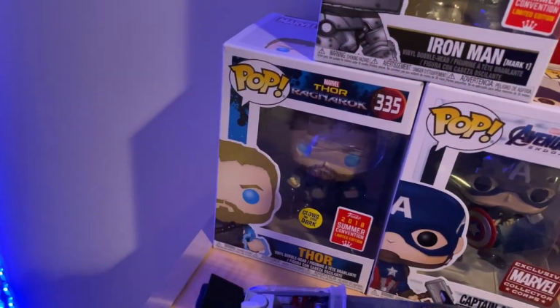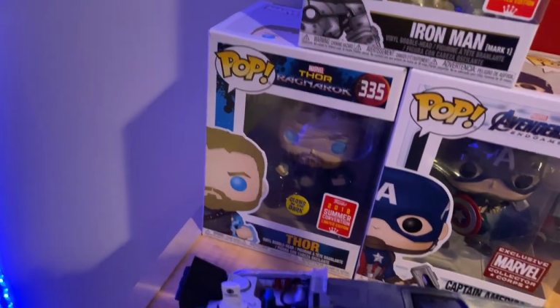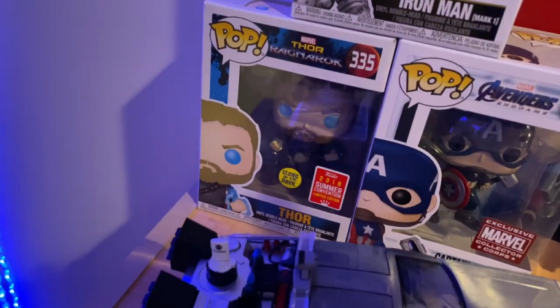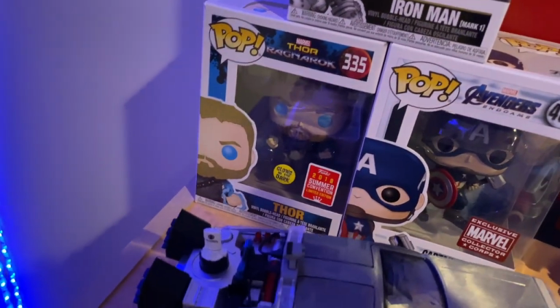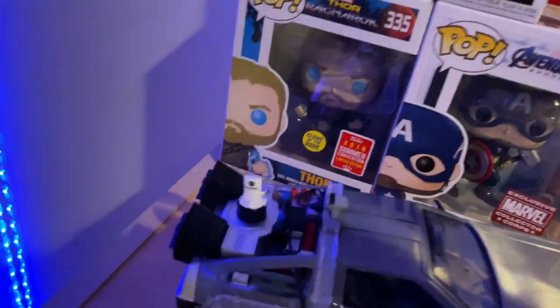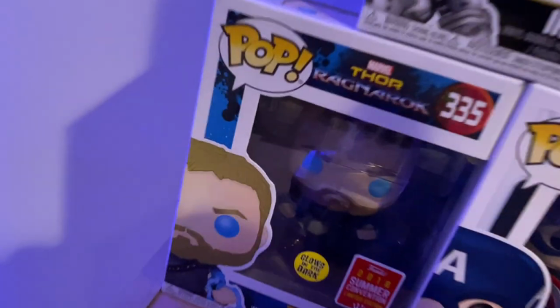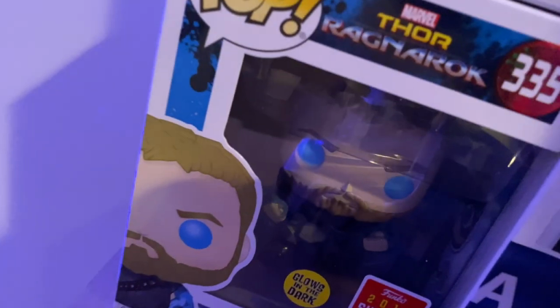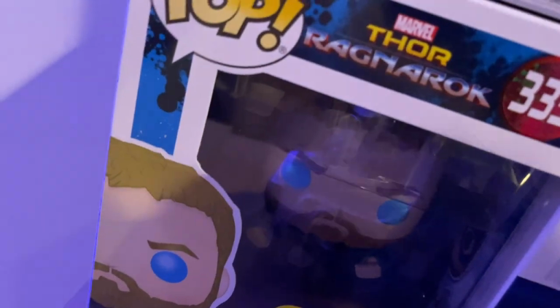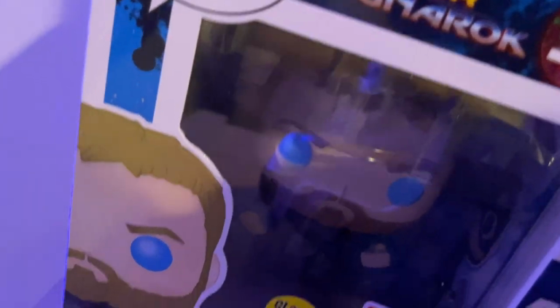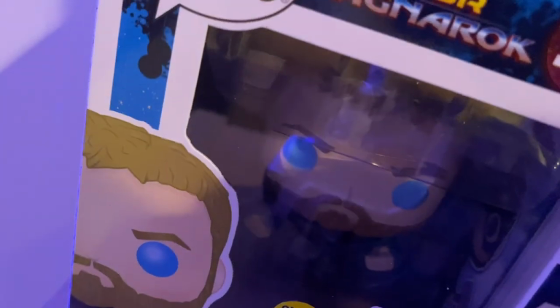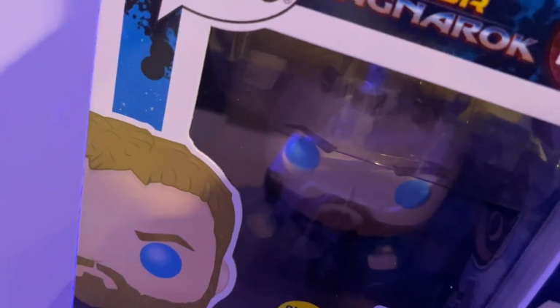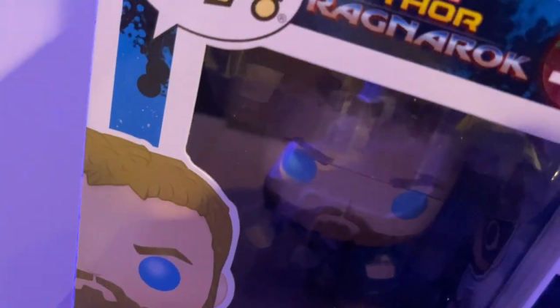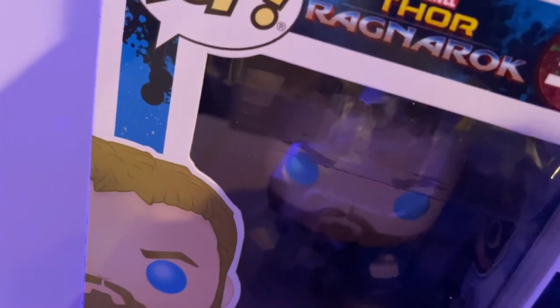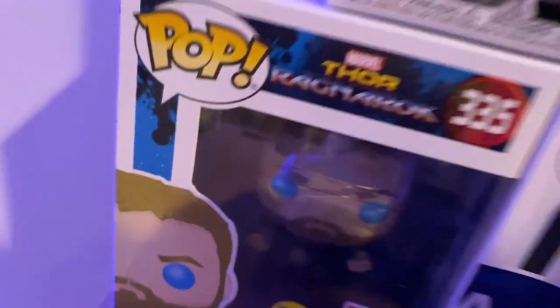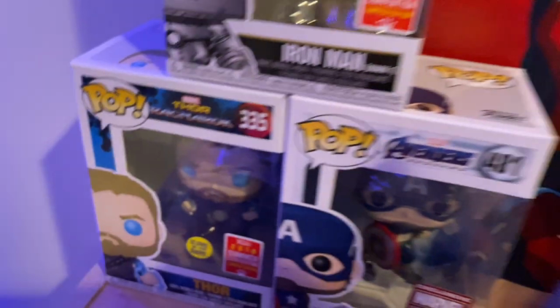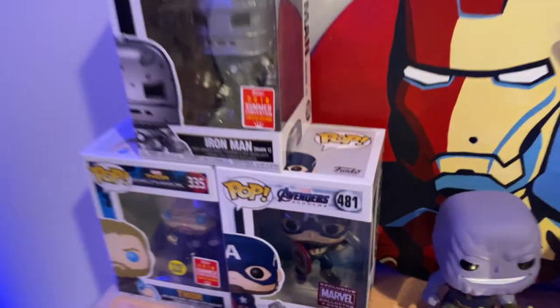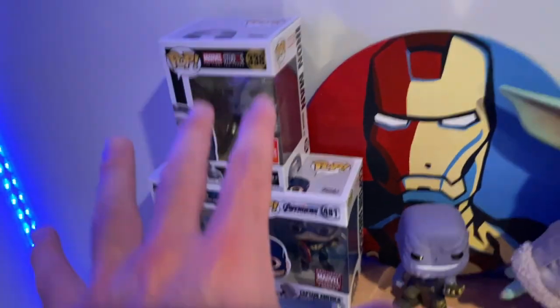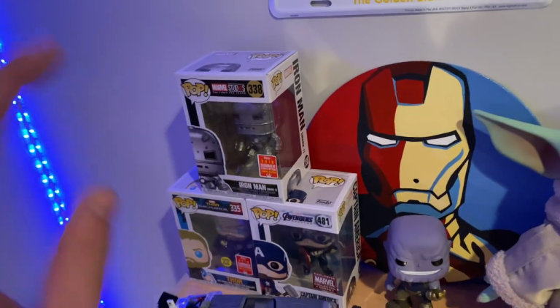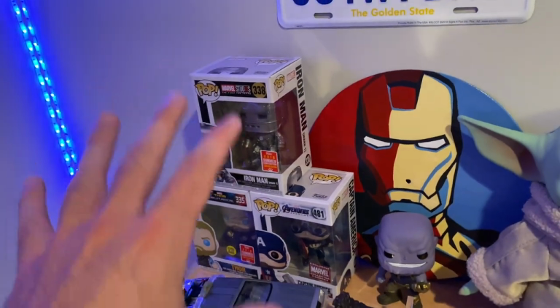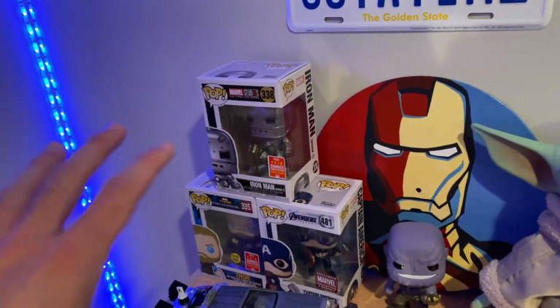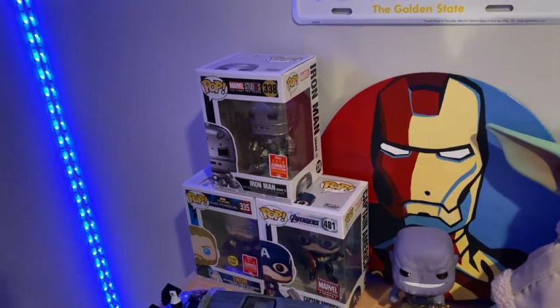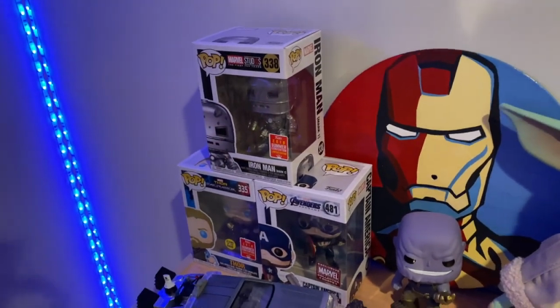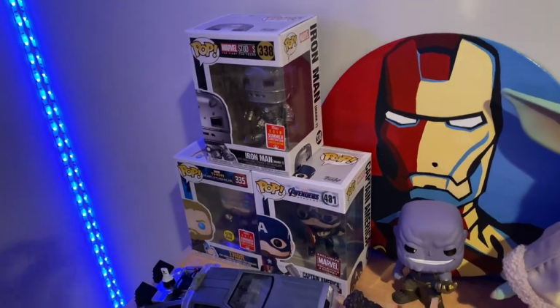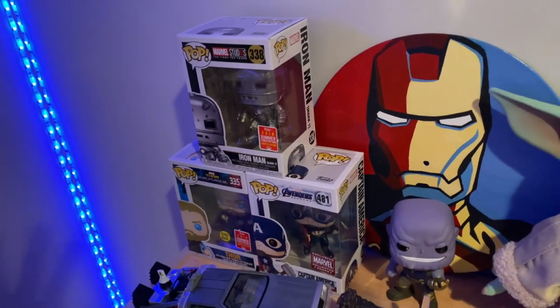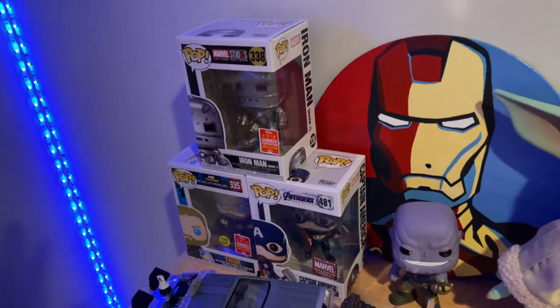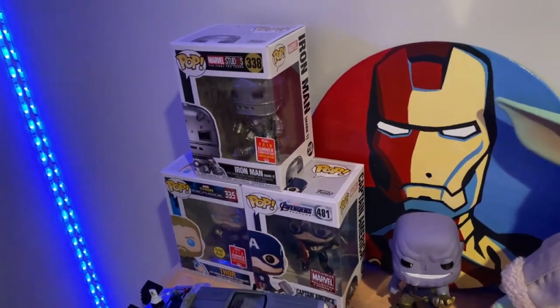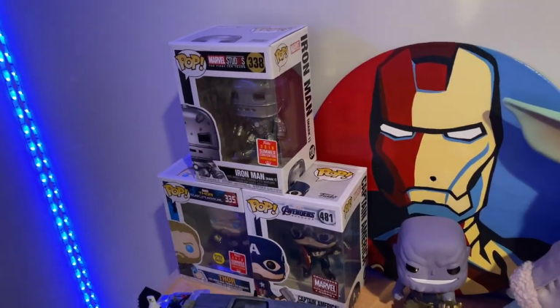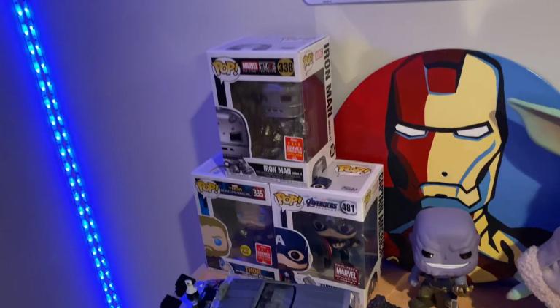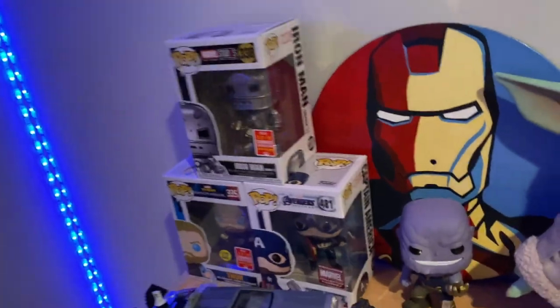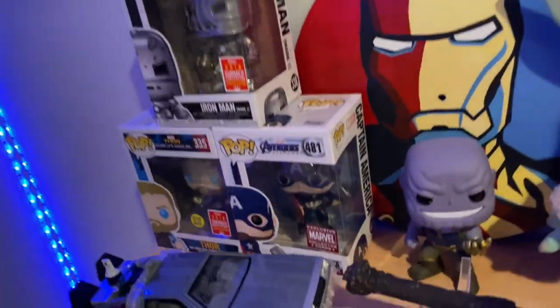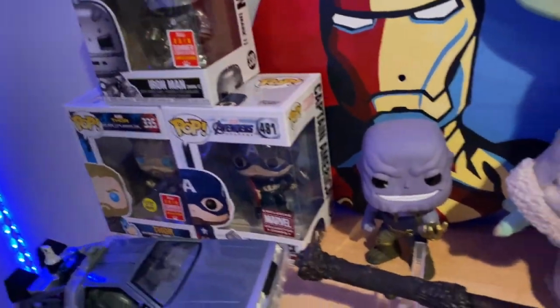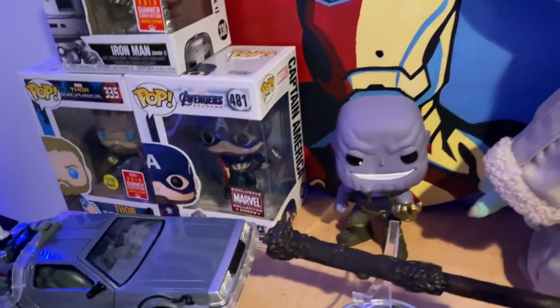The Thor Pop is from Ragnarok — at the end when he goes on the bridge. His eye is actually caved in, which is an awesome detail. These are my big three in their coolest moments, that's why I have them up top.